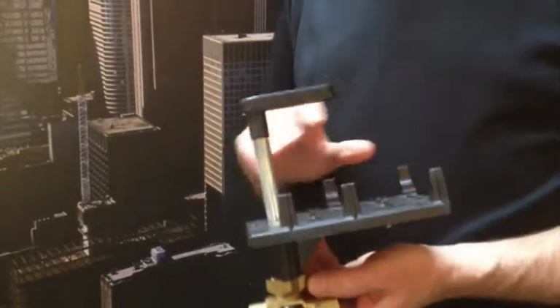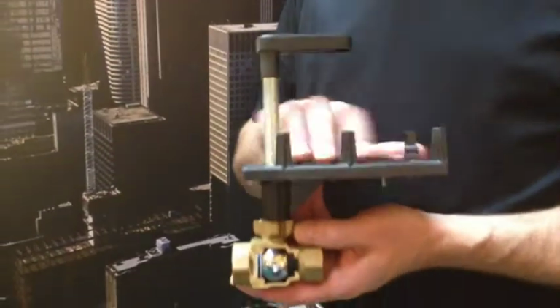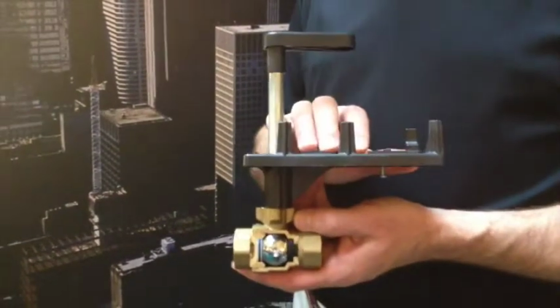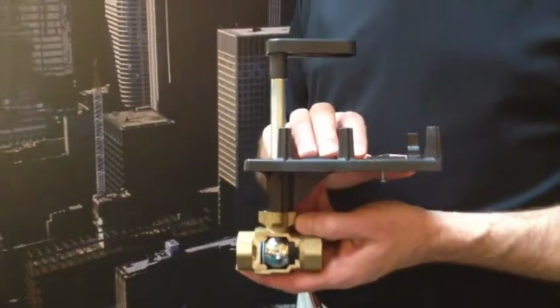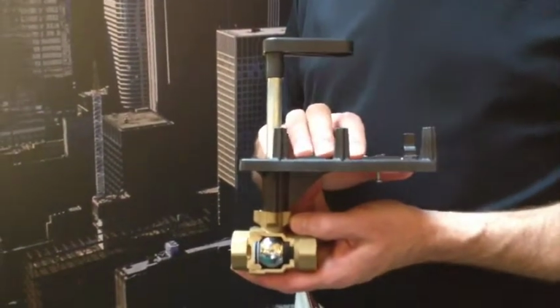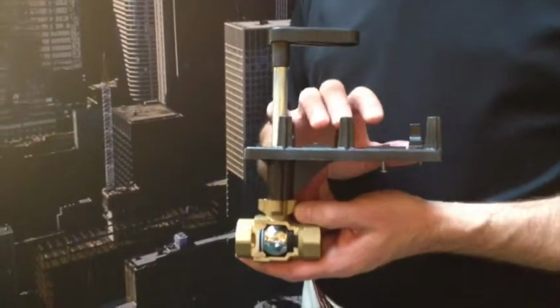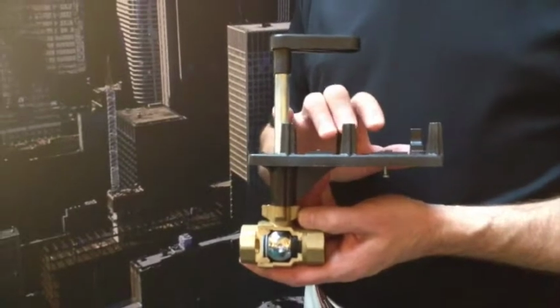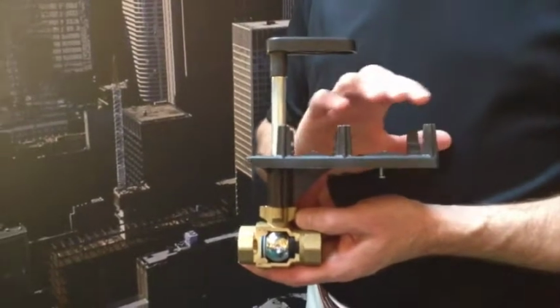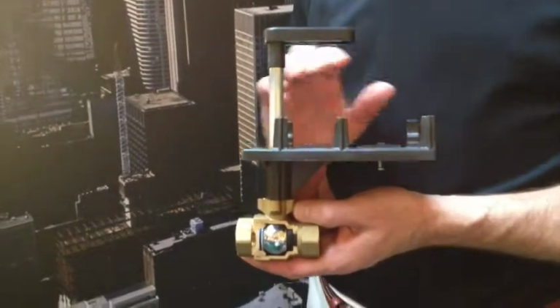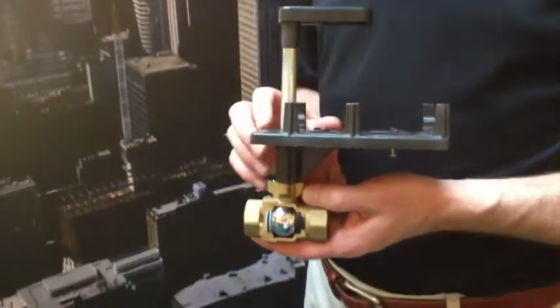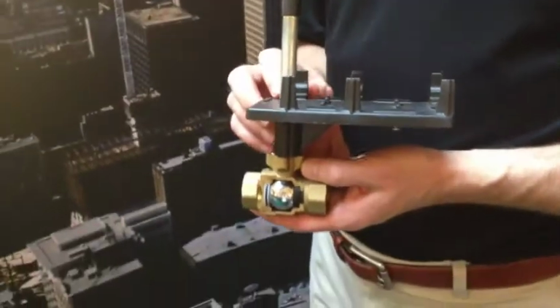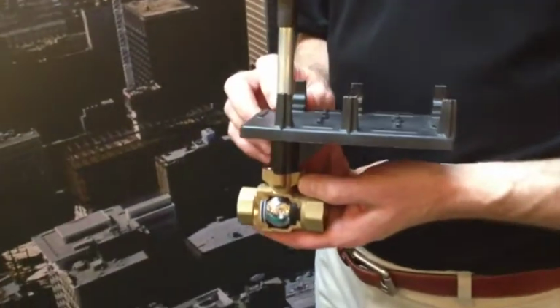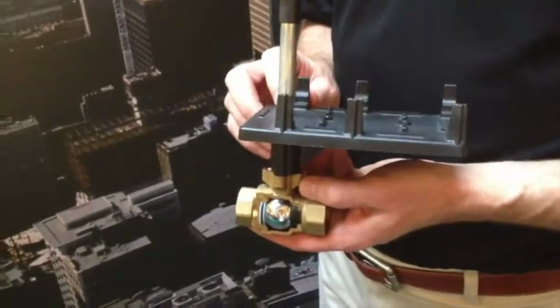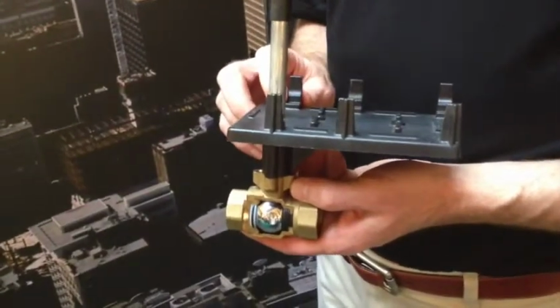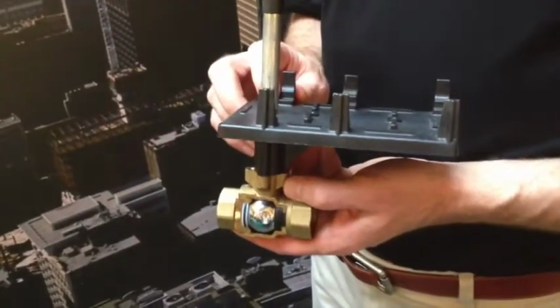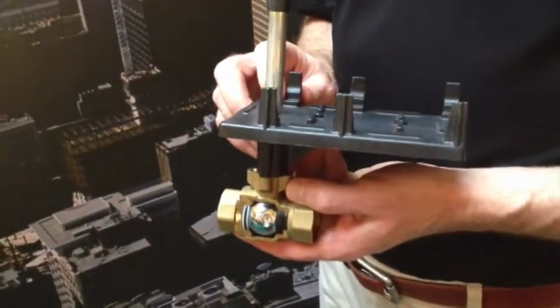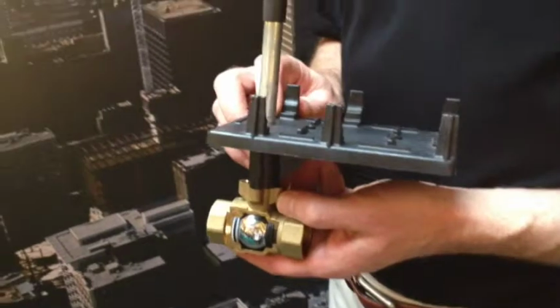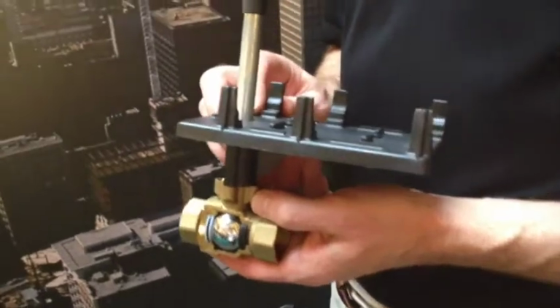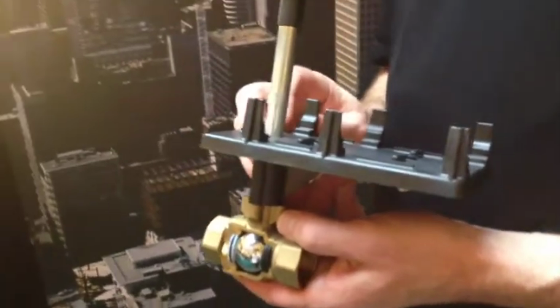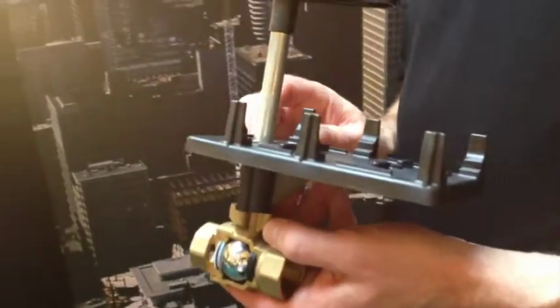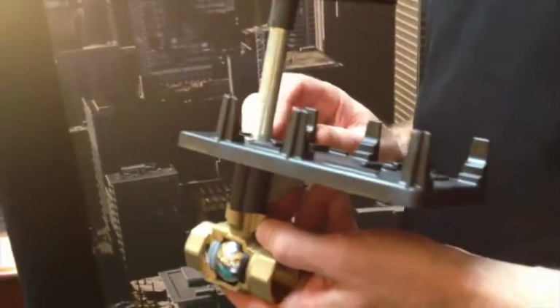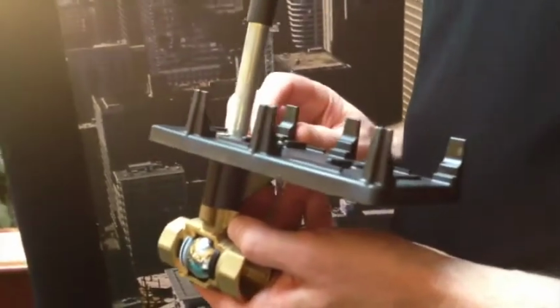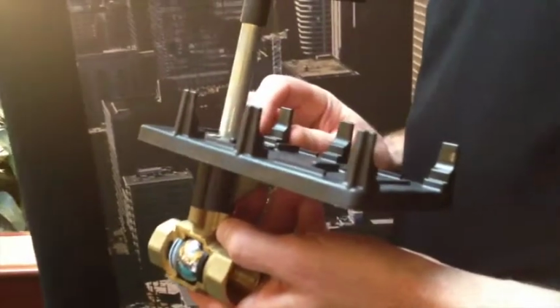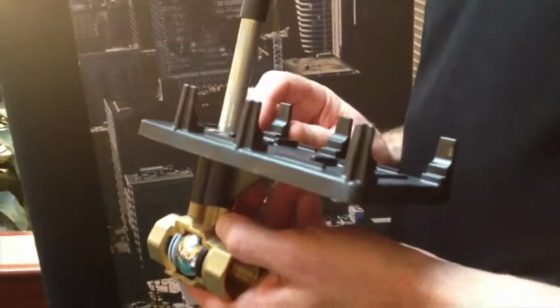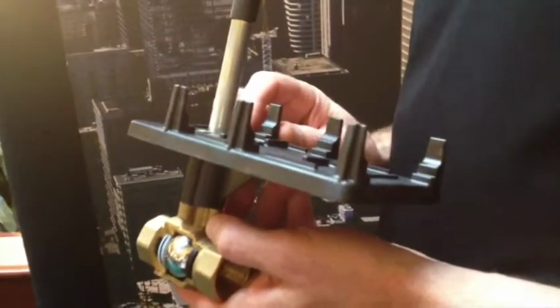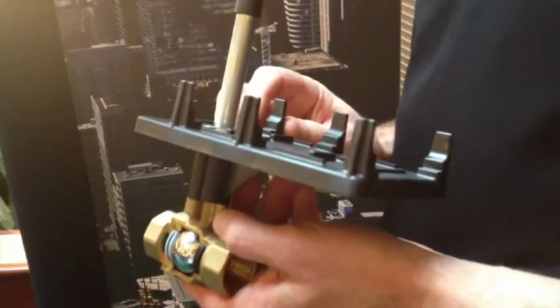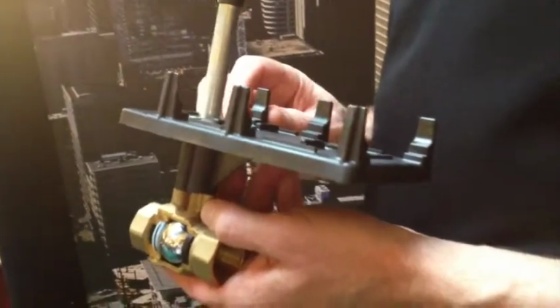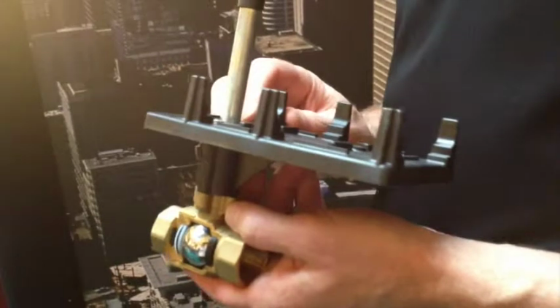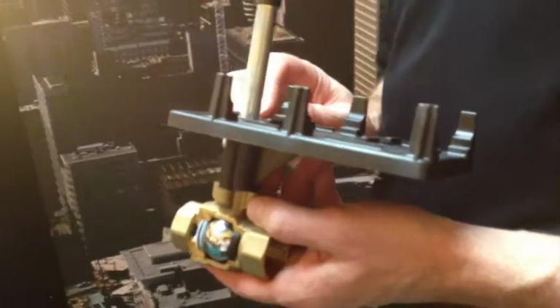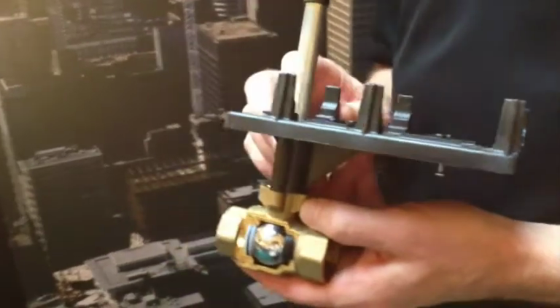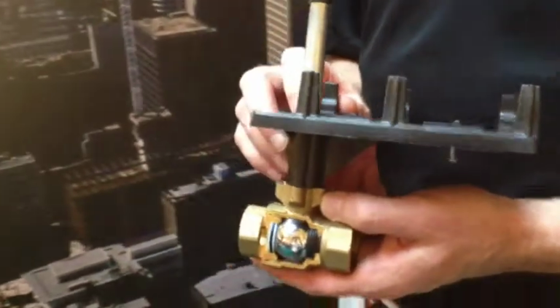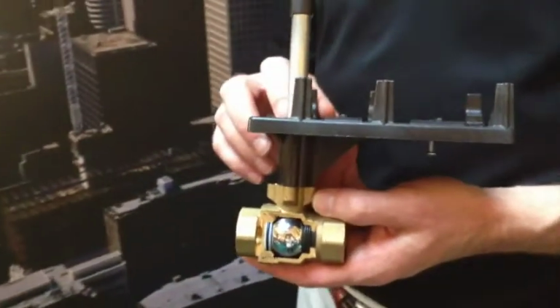We have the integrated bracket — a single bracket that works with all of our different actuators, both spring return and non-spring return, as well as two position, three position, and modulating control signals.